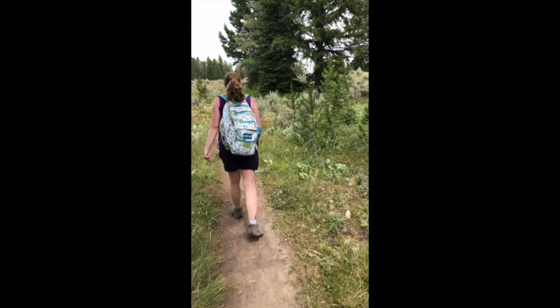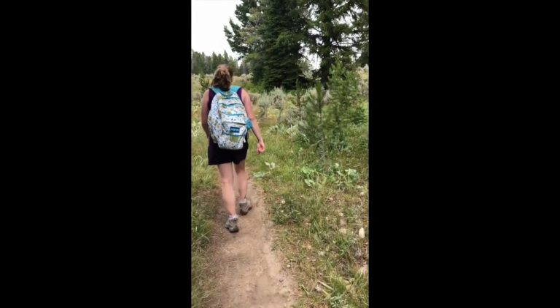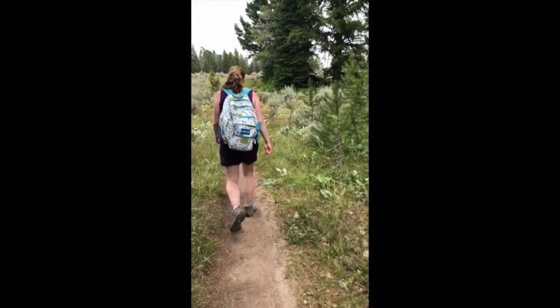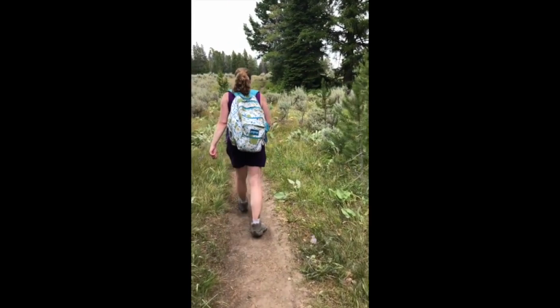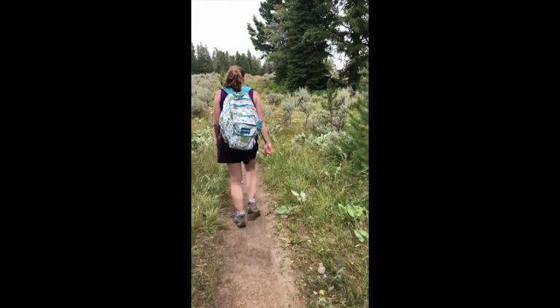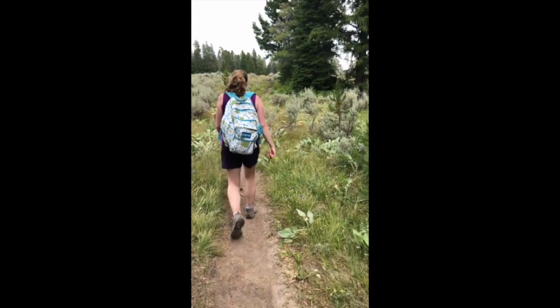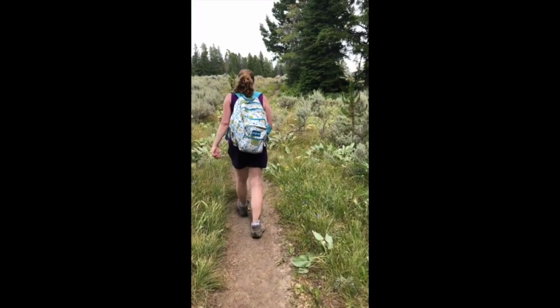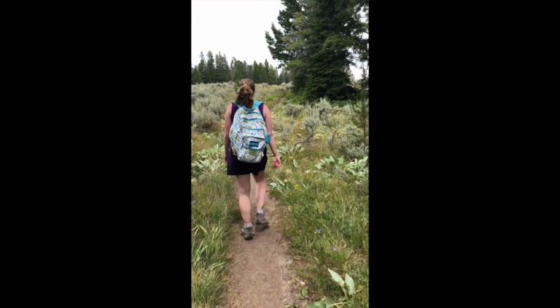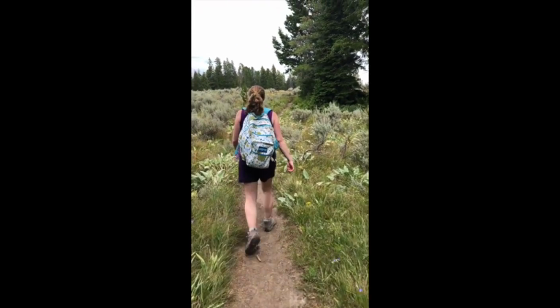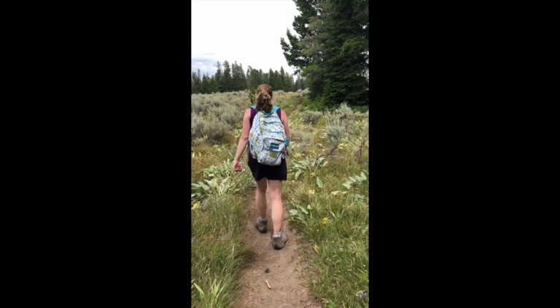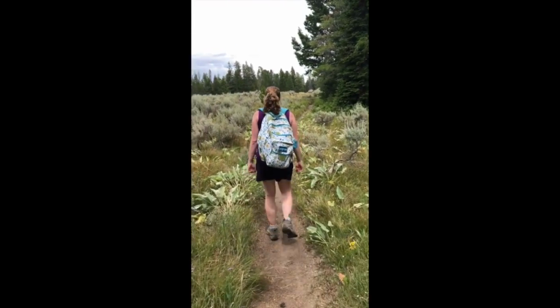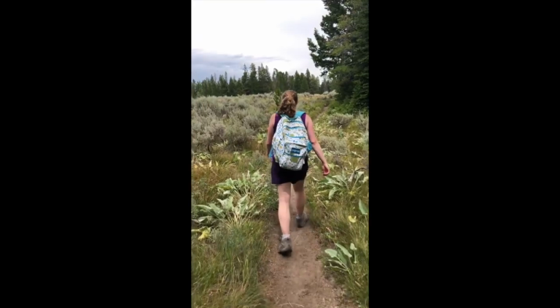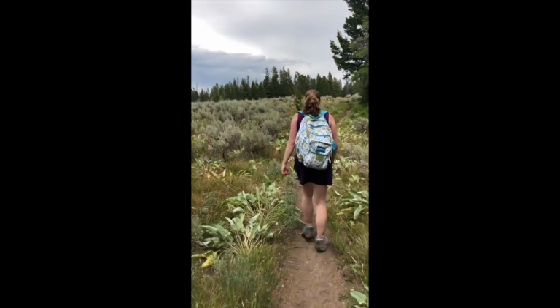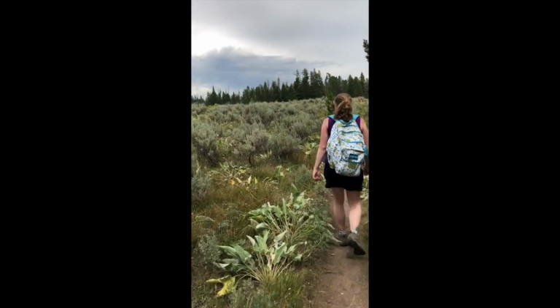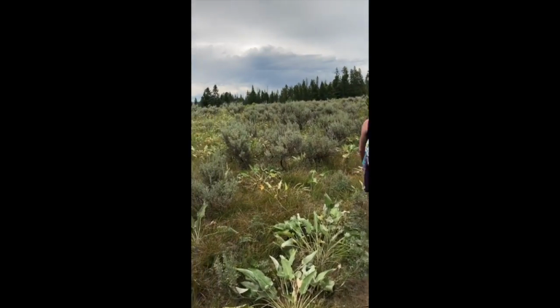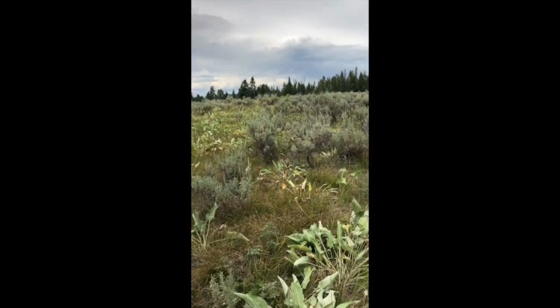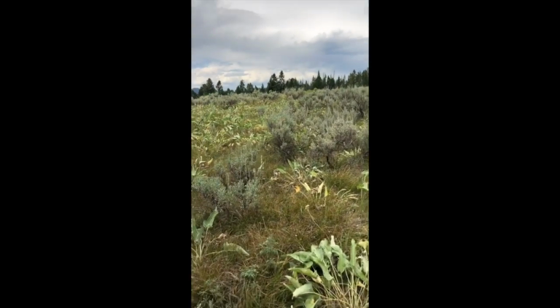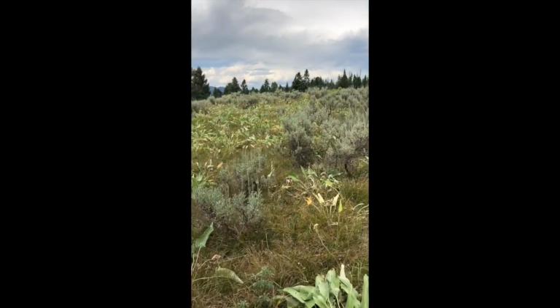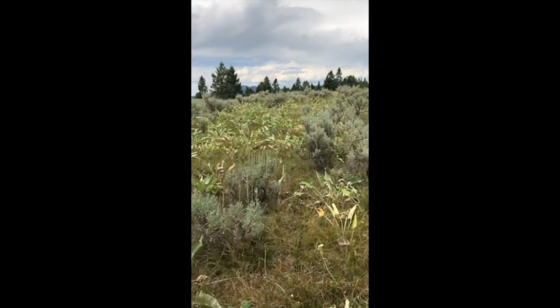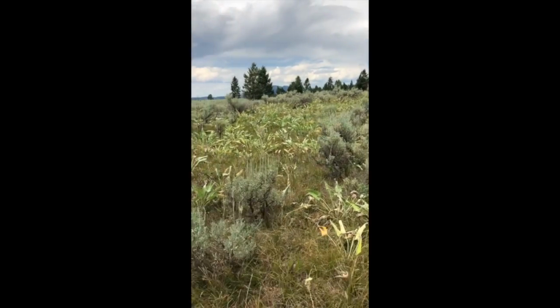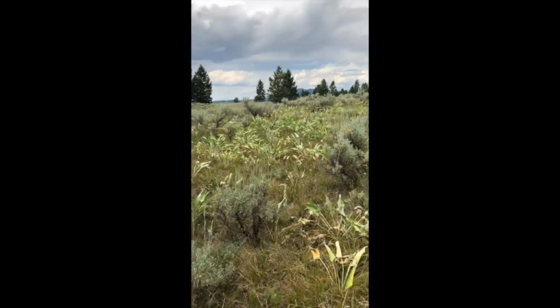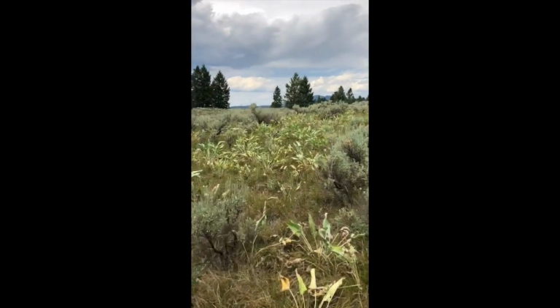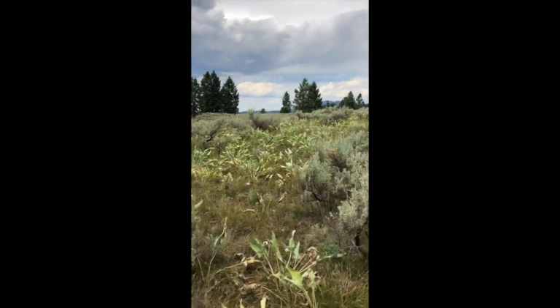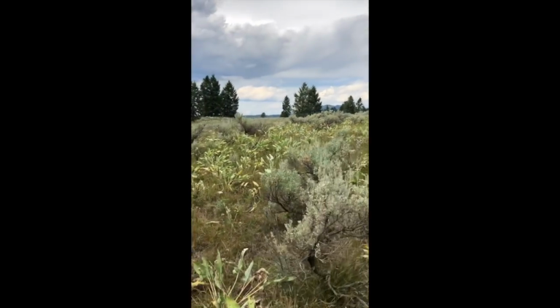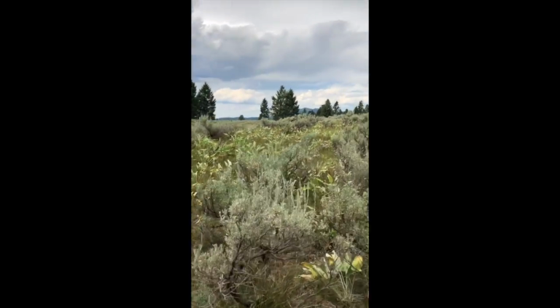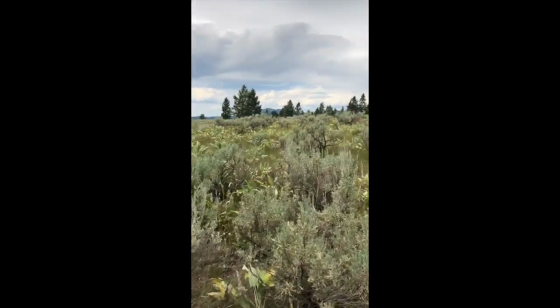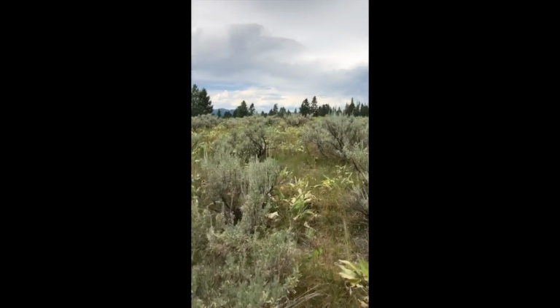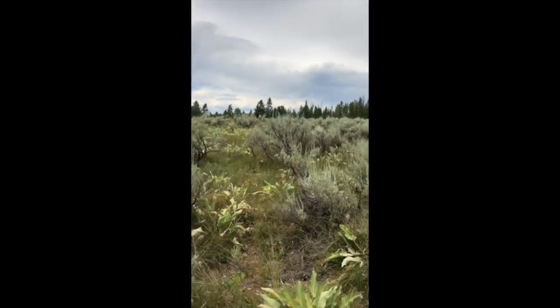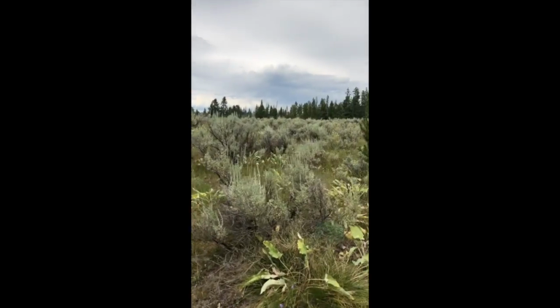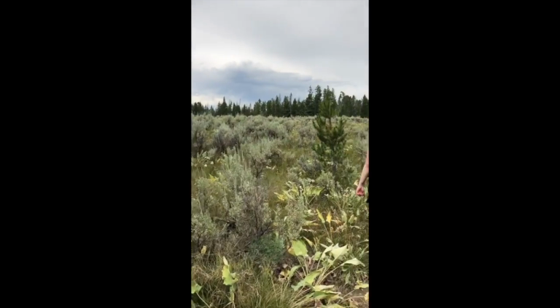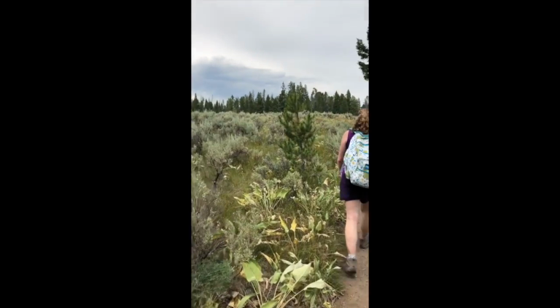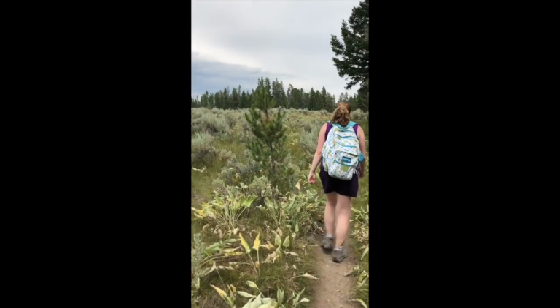The Christian Pond Trail, located across from the Jackson Lake Lodge, is an easy three and a half mile trail. It takes you through sage brush meadows and marsh habitat.